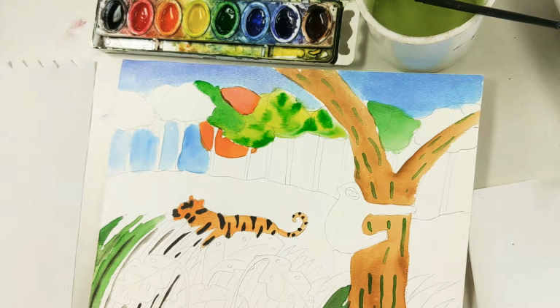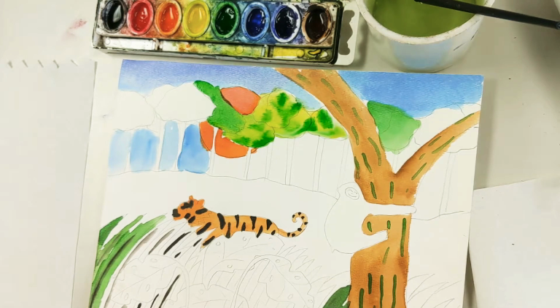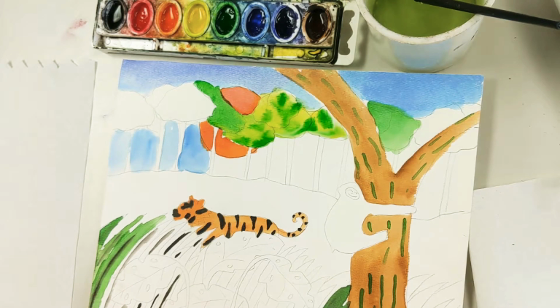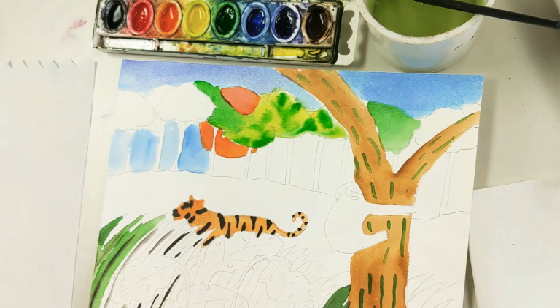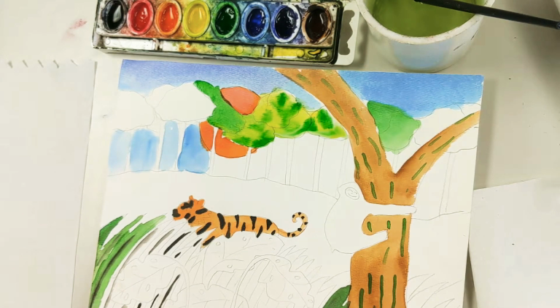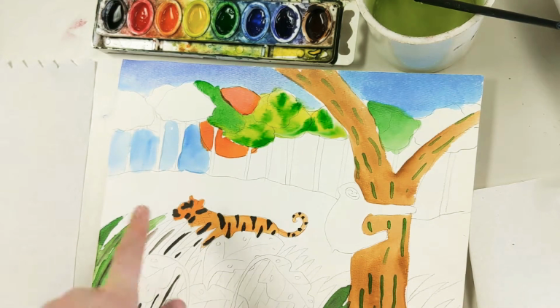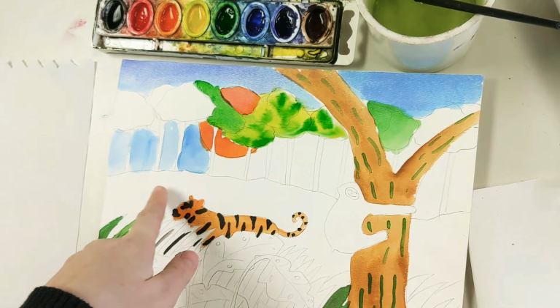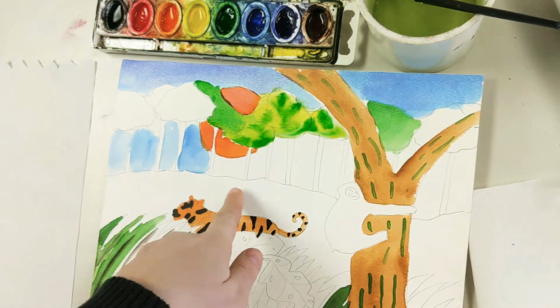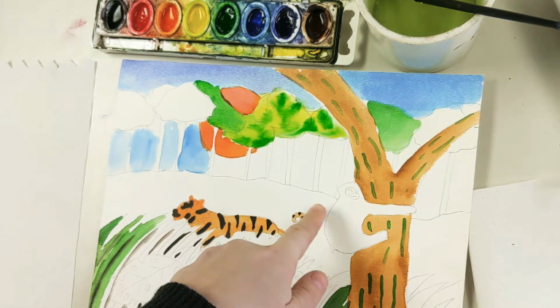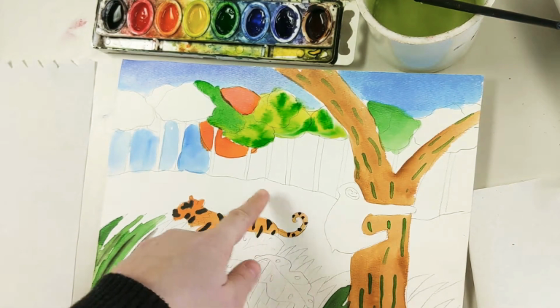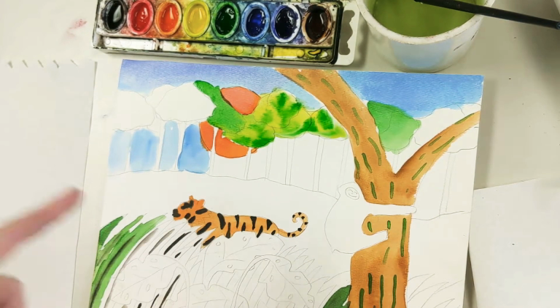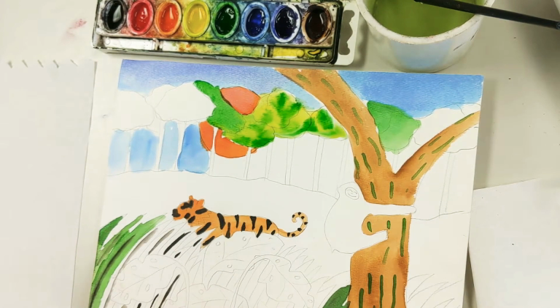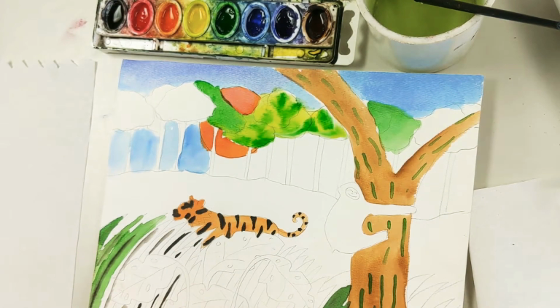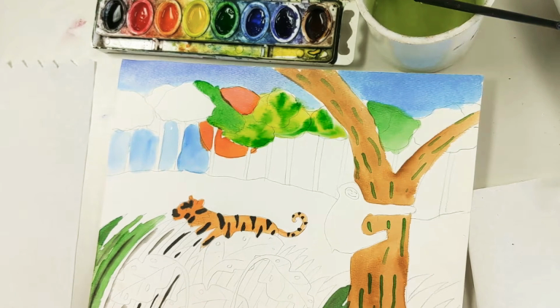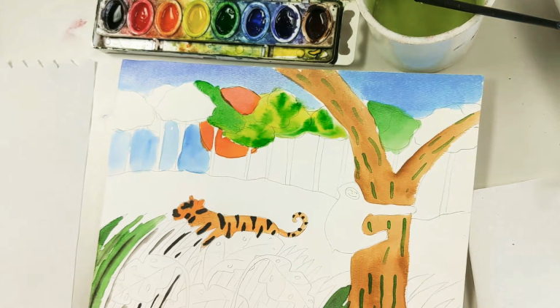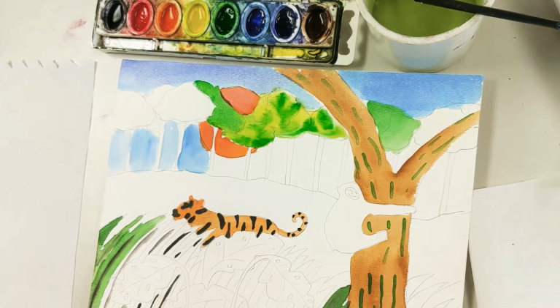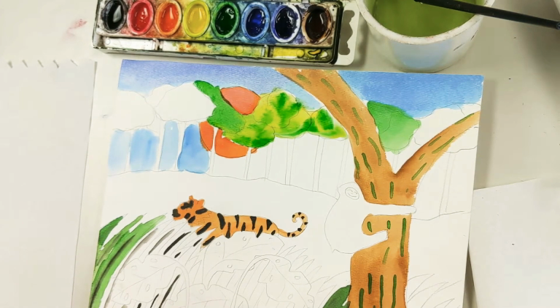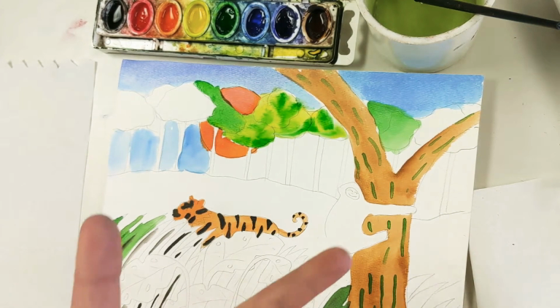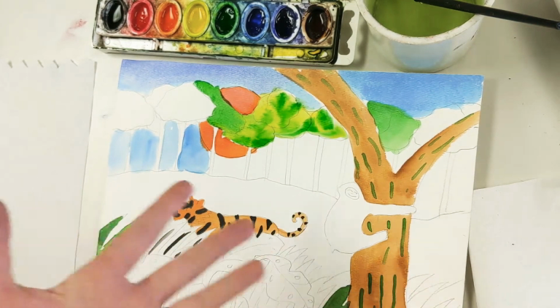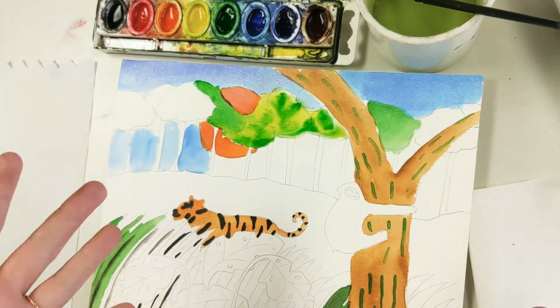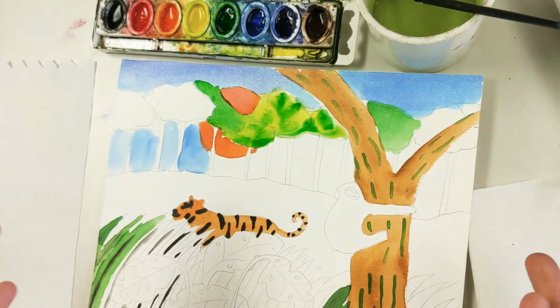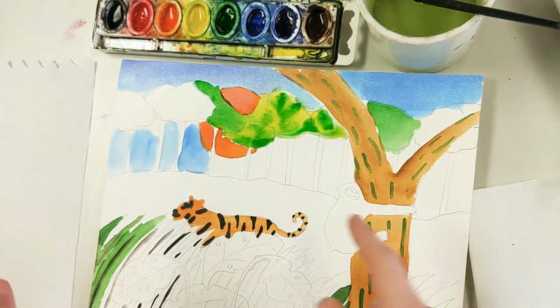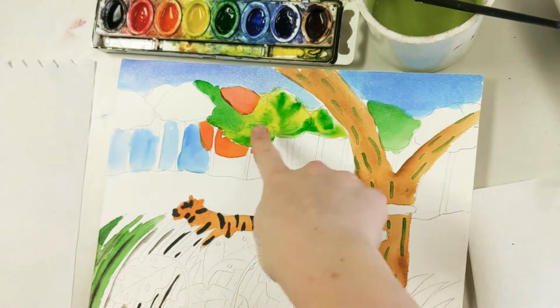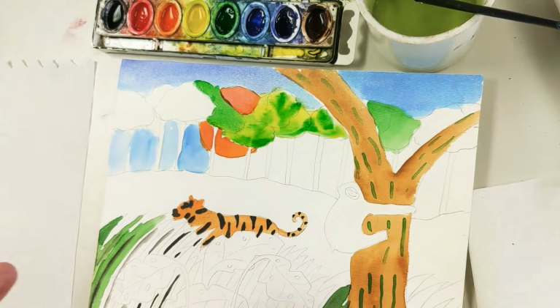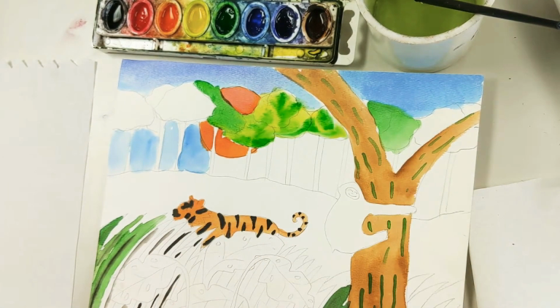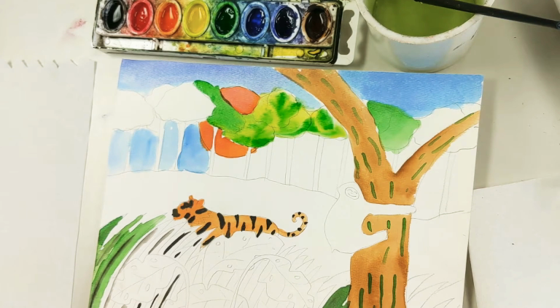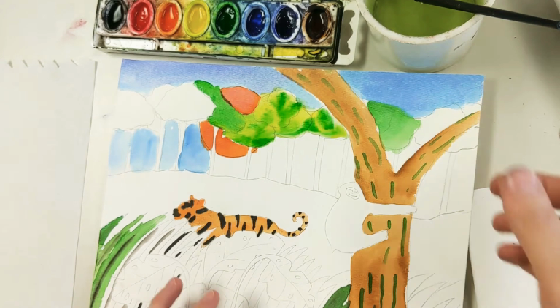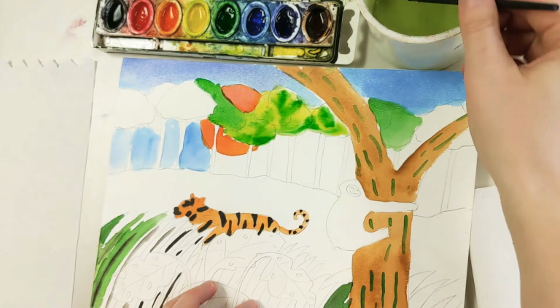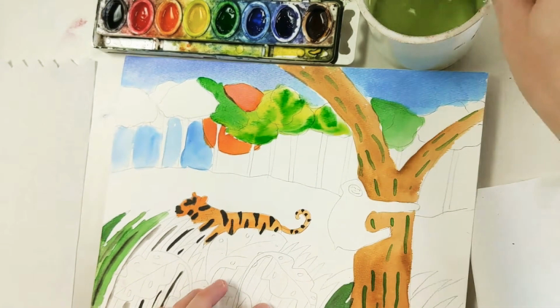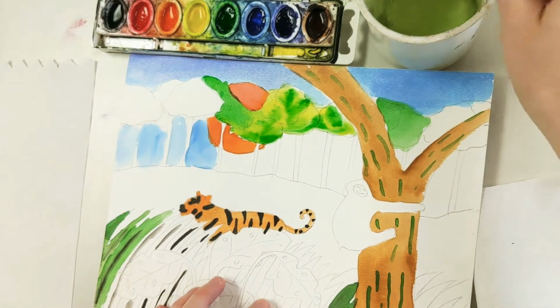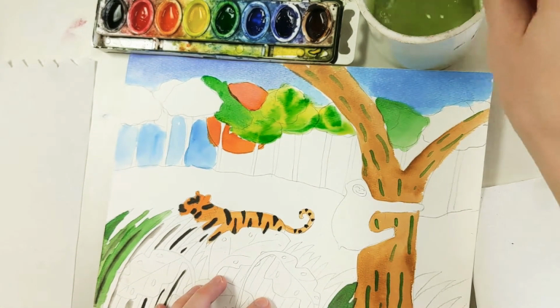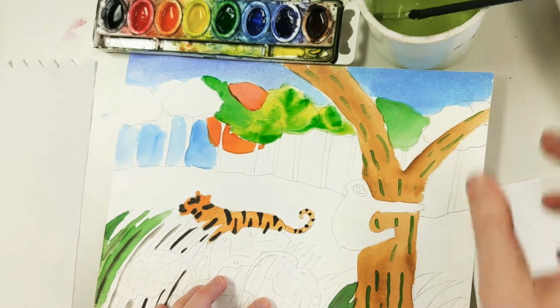That wet-into-wet technique would work great for things in the background, maybe even some of the middle ground space you need to fill. If you have a water feature like a waterfall, wet into wet will really look great for that sort of effect.